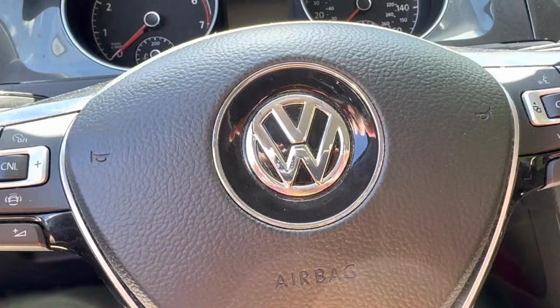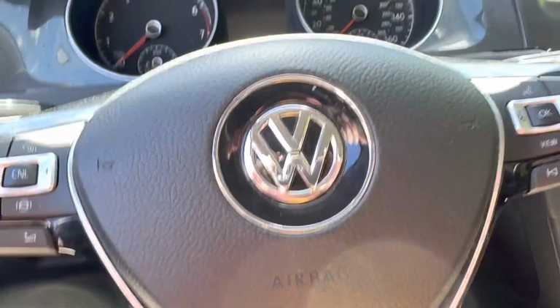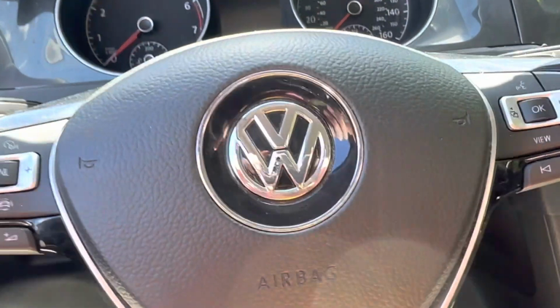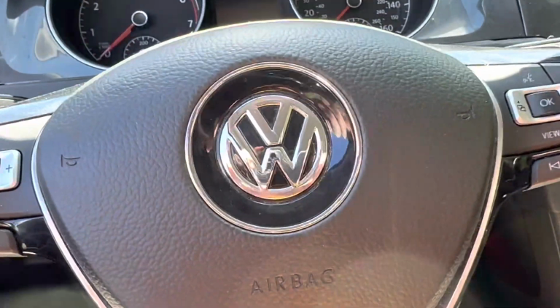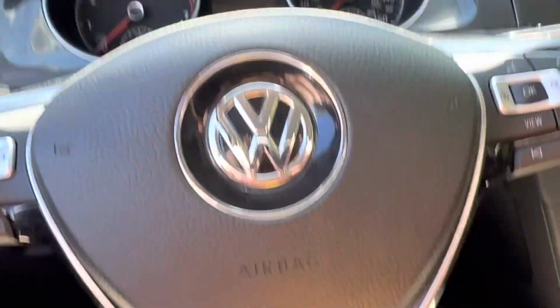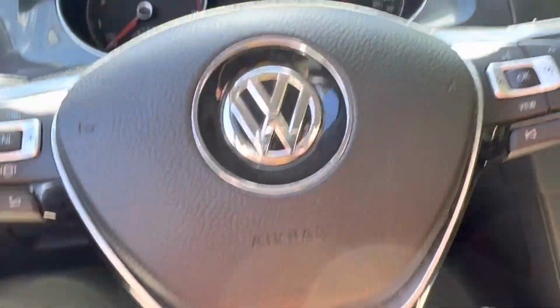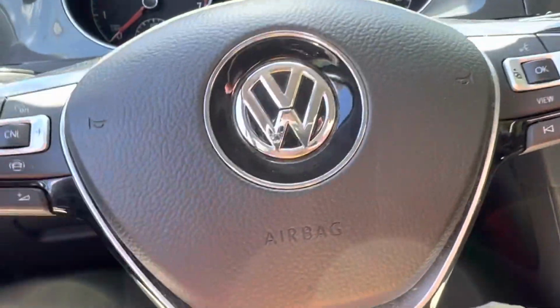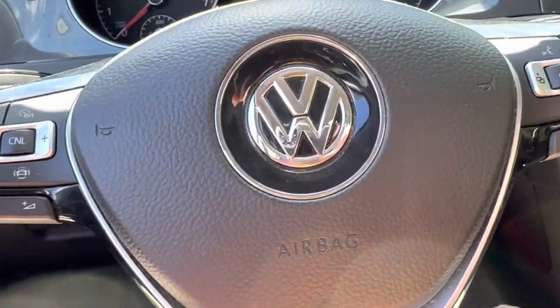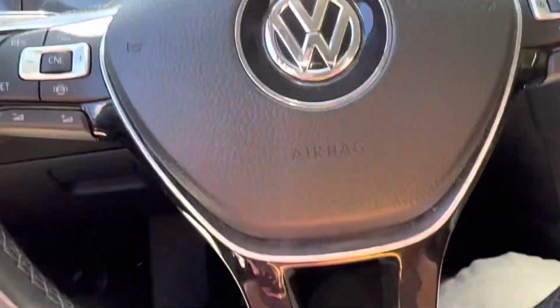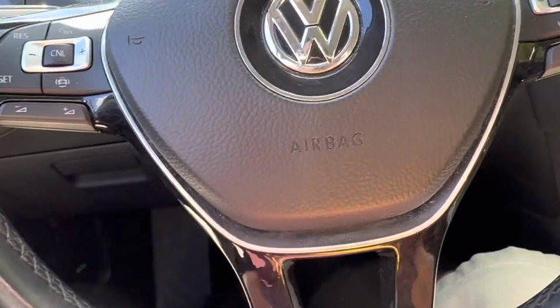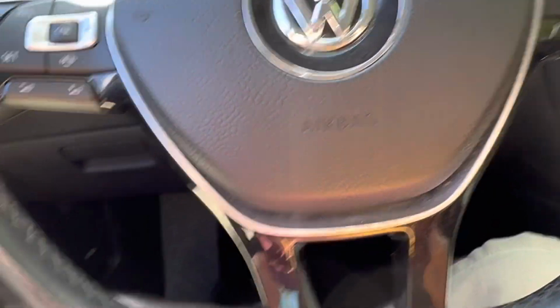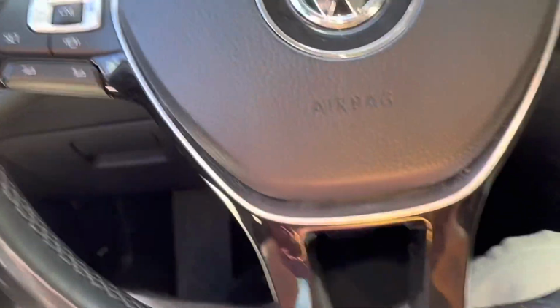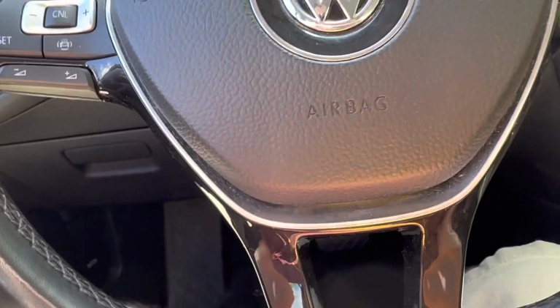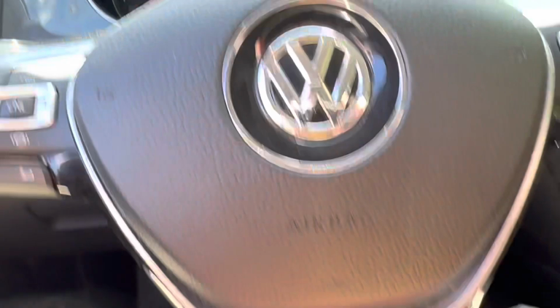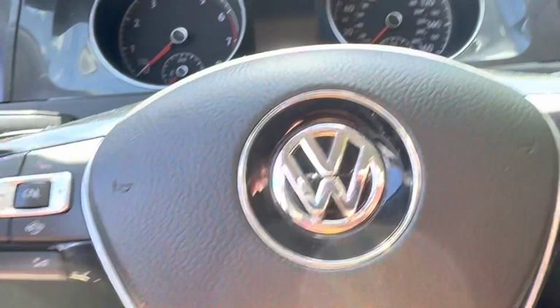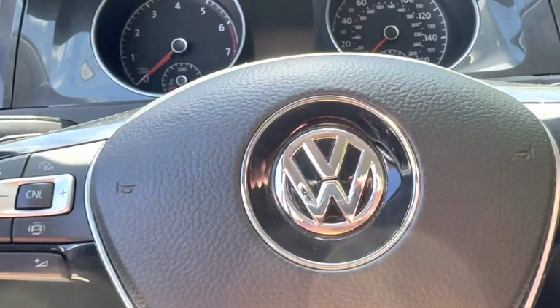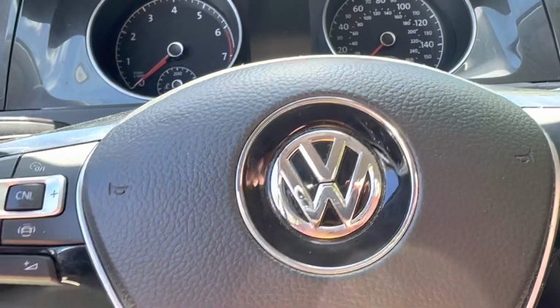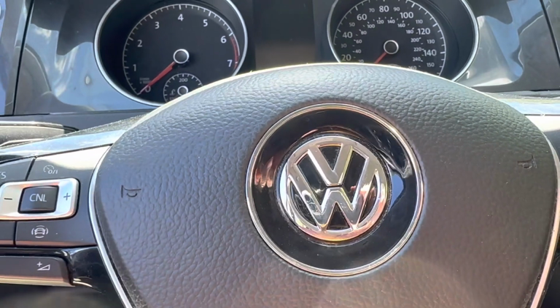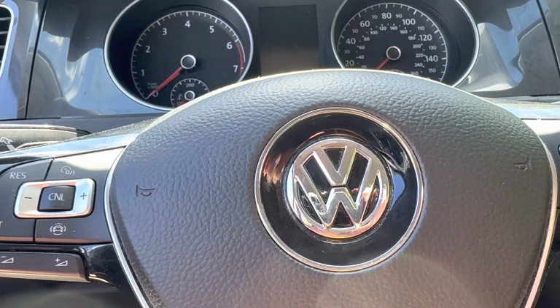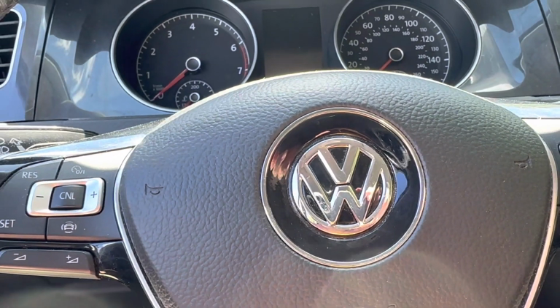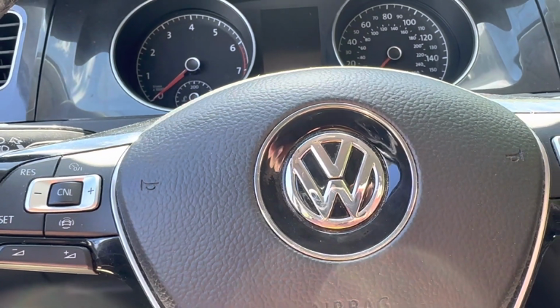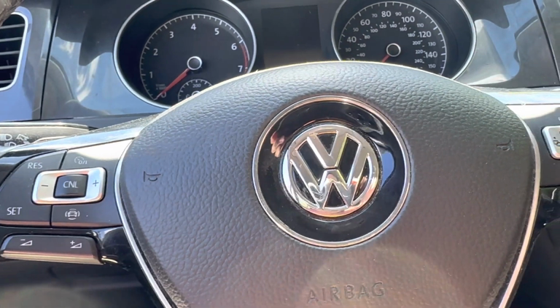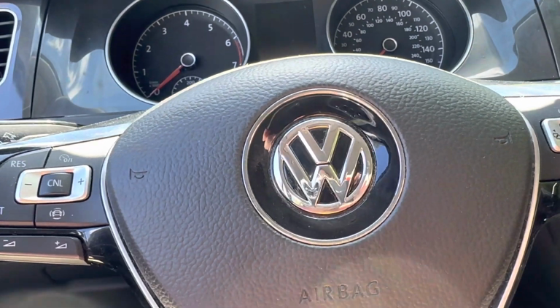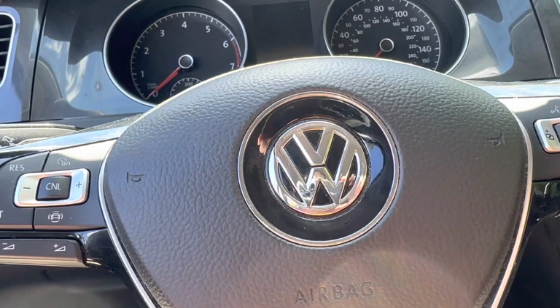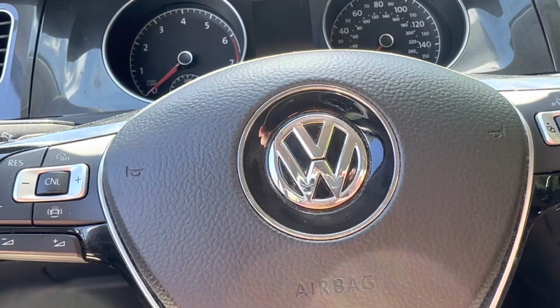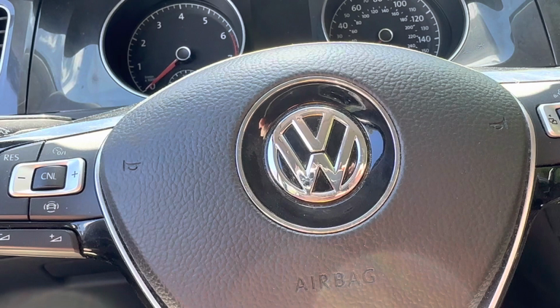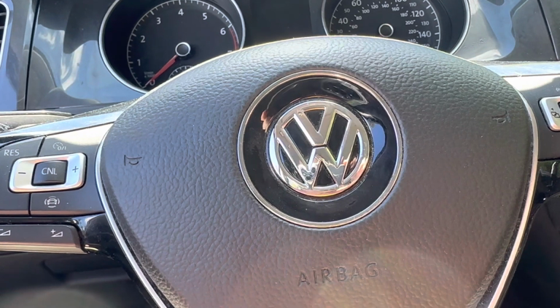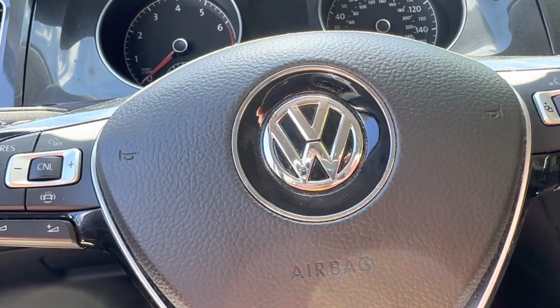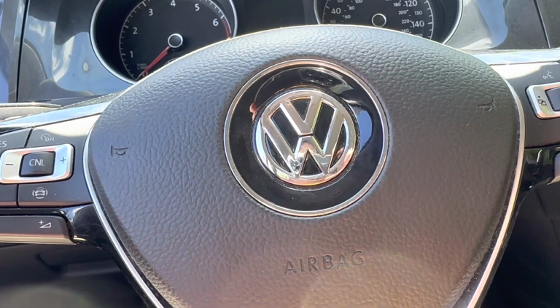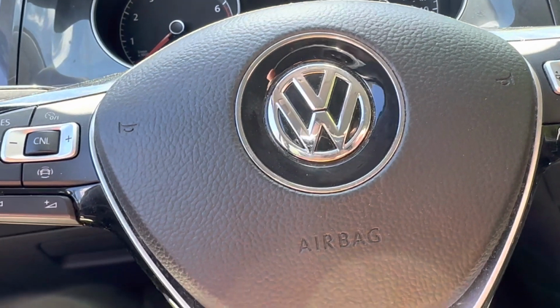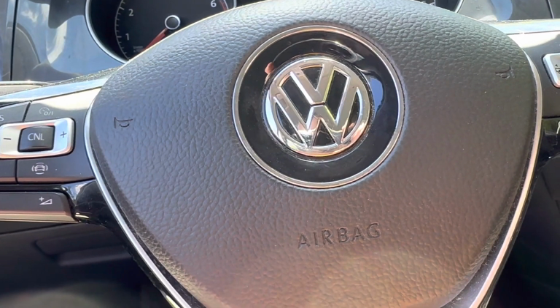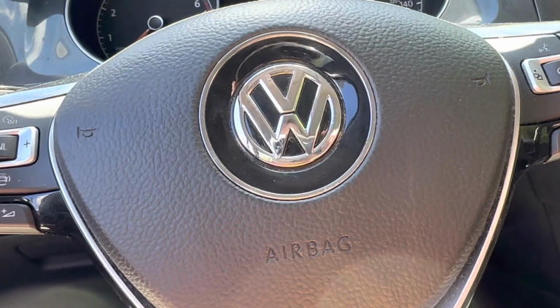Hello everyone, welcome back to Fastback Racing. My name is Jason and today I am looking at a 2019 Volkswagen Golf.